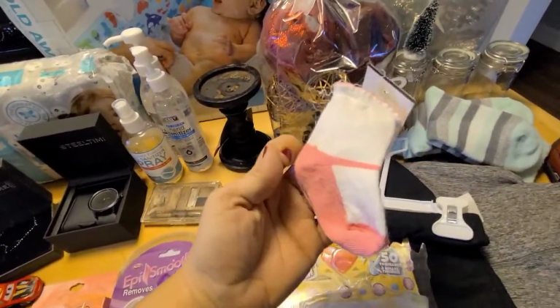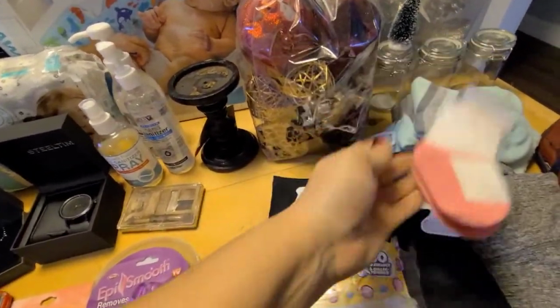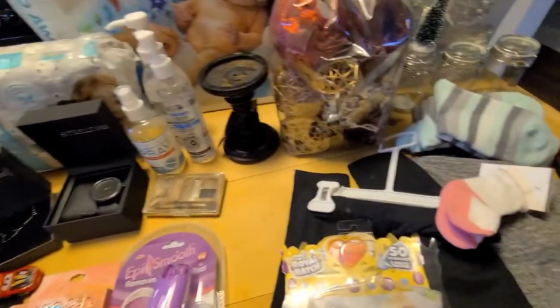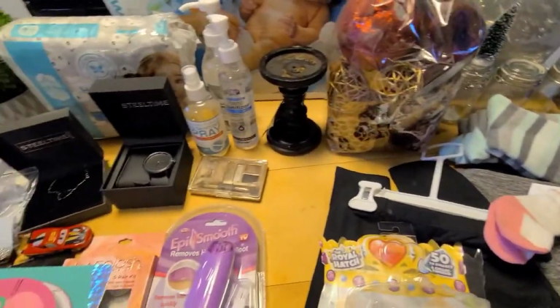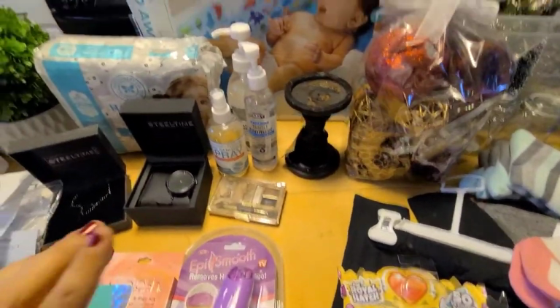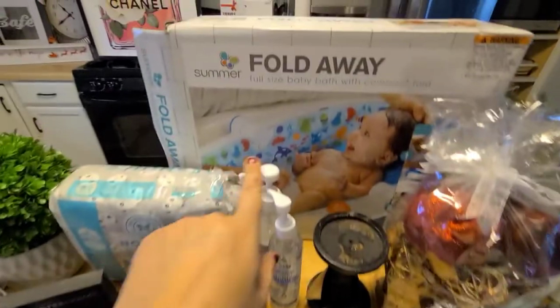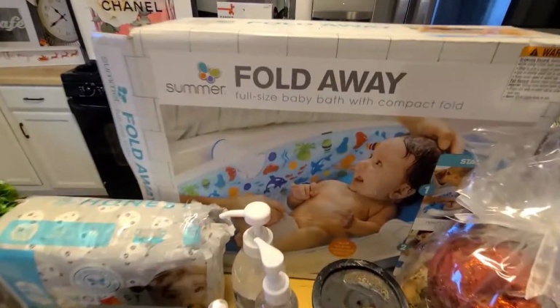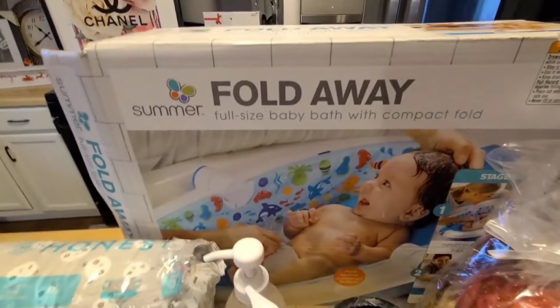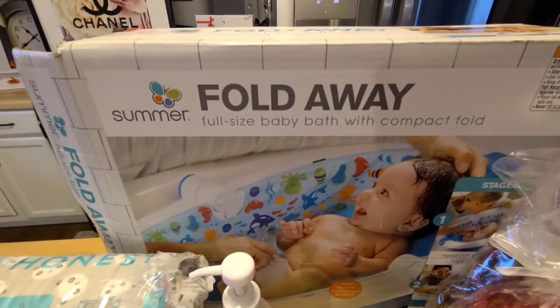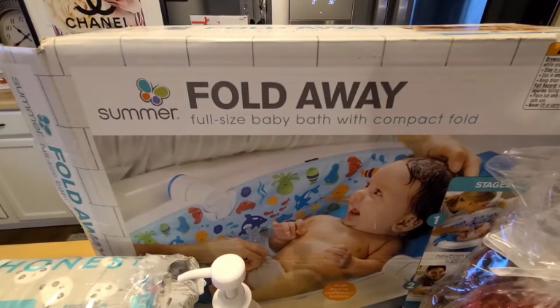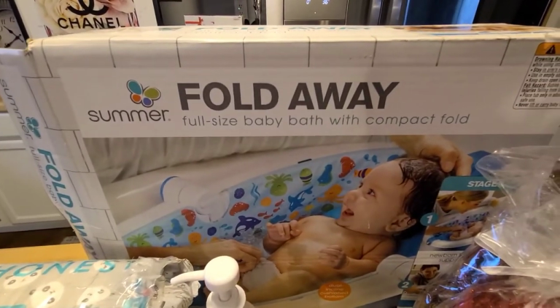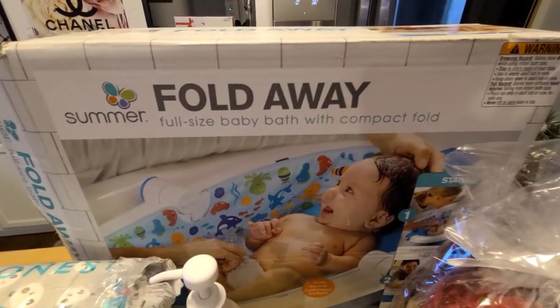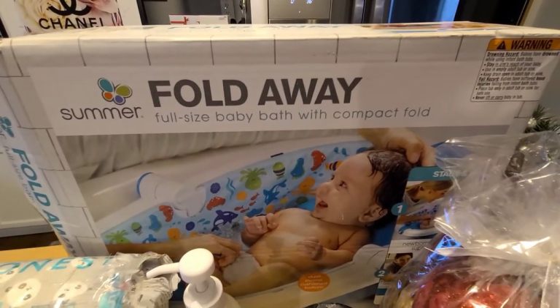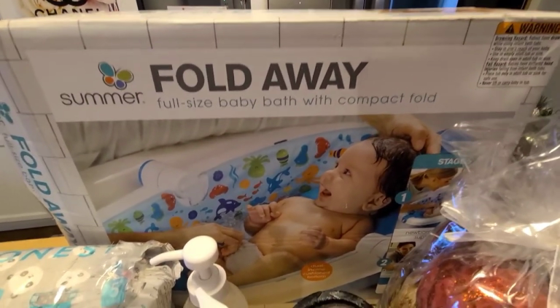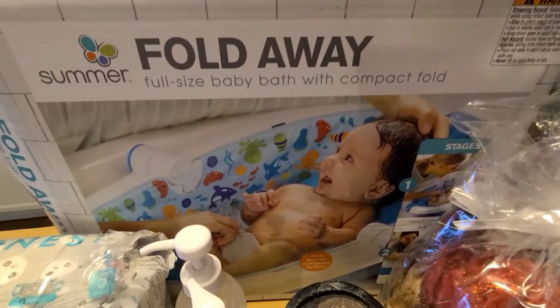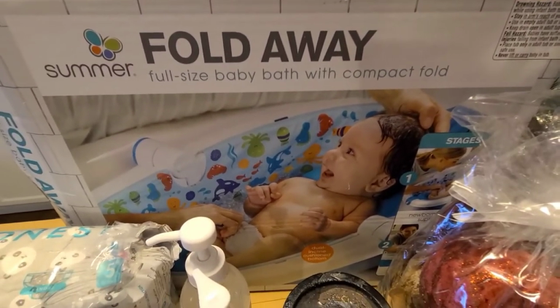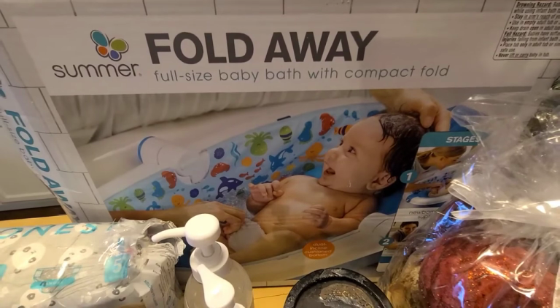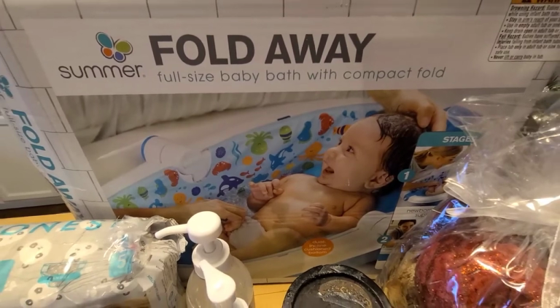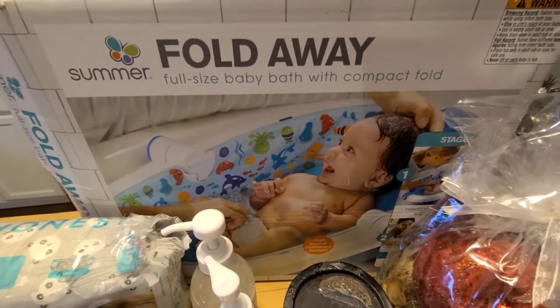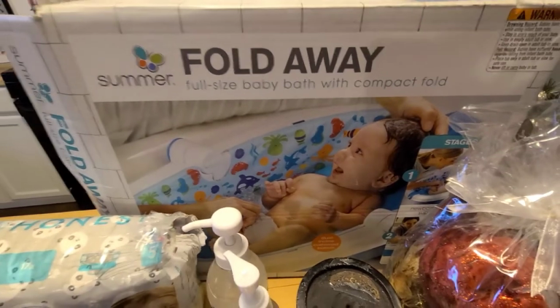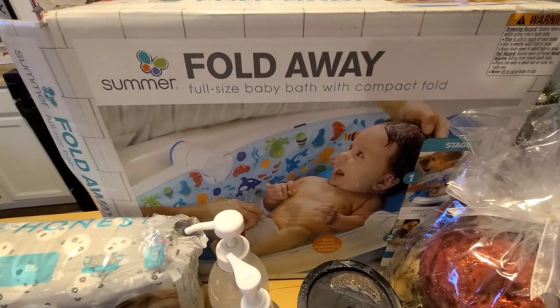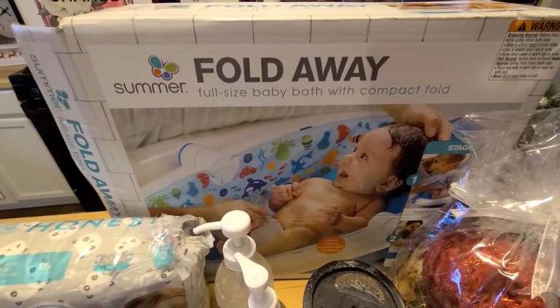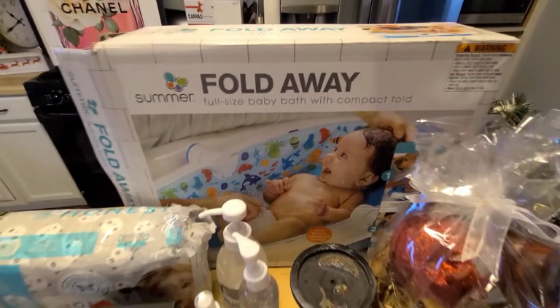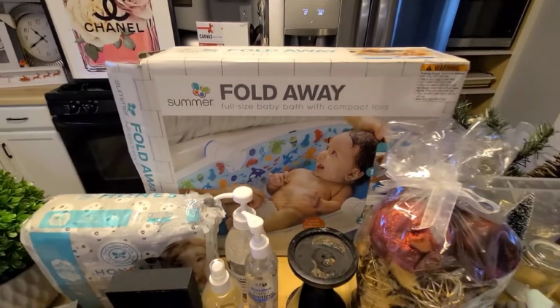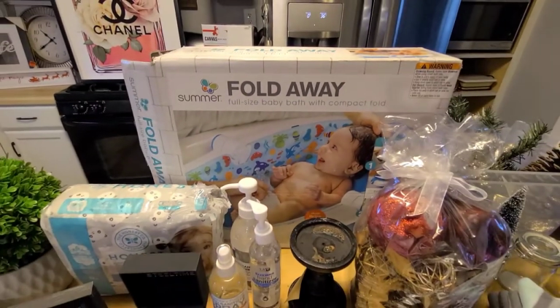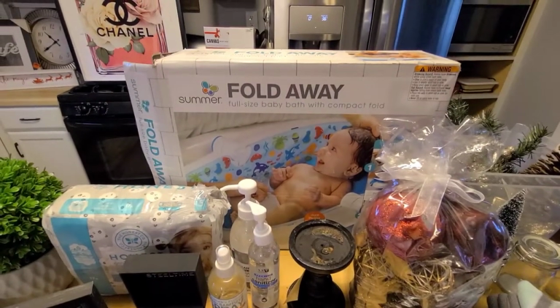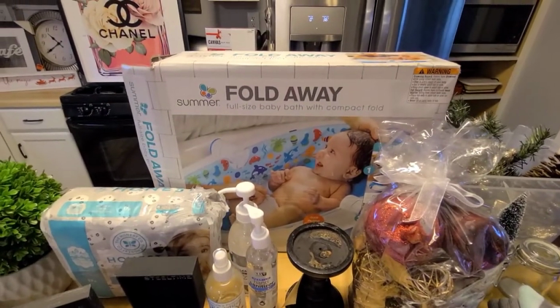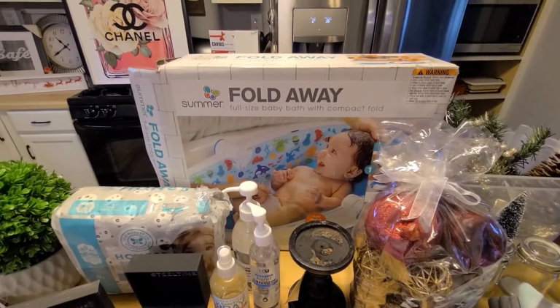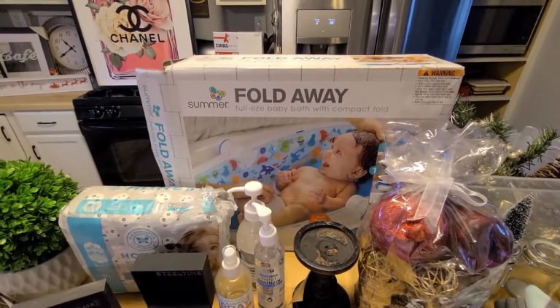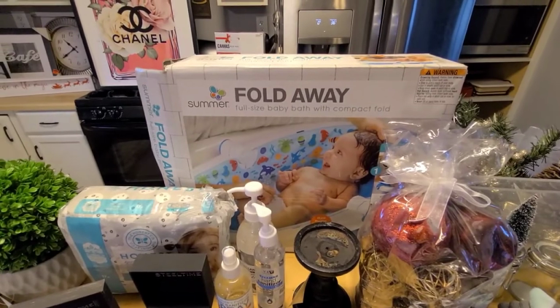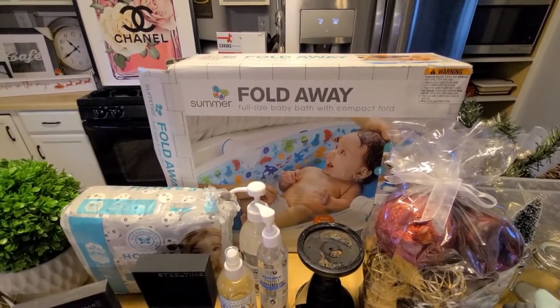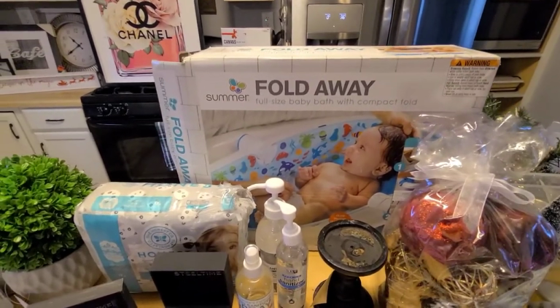I found this fold-away full-sized baby bath with compact fold — so it folds up, you can put it in the tub when you give the baby a bath, and when you're done it just folds away into the small box. I will see if my sister wants that for the baby.